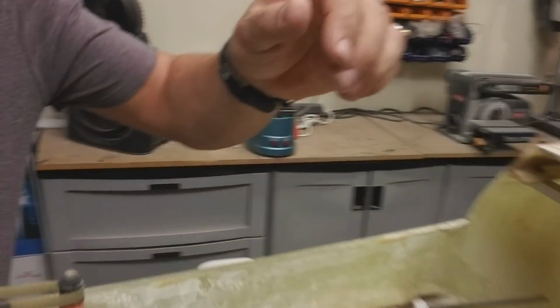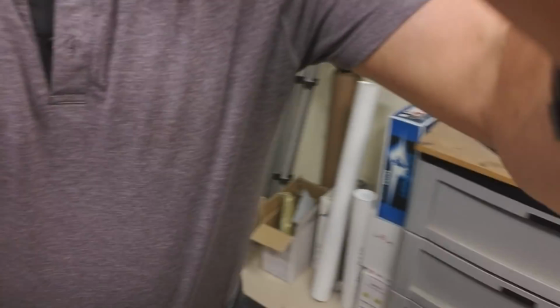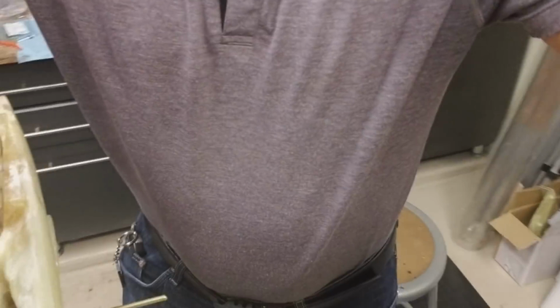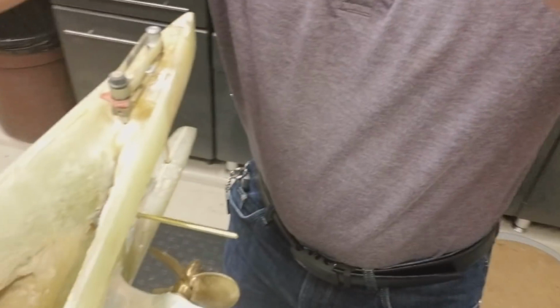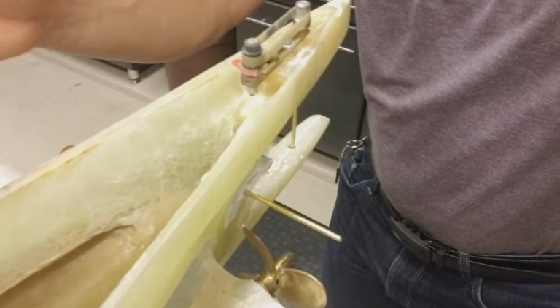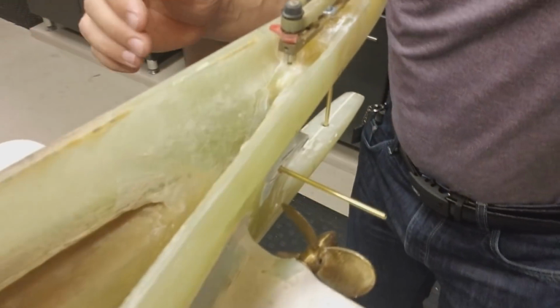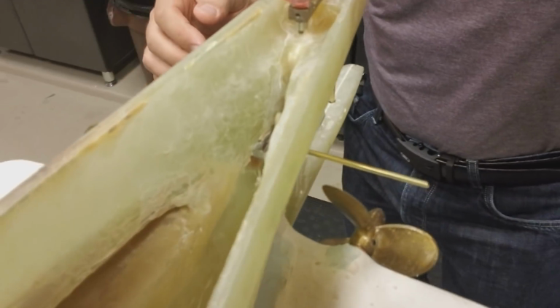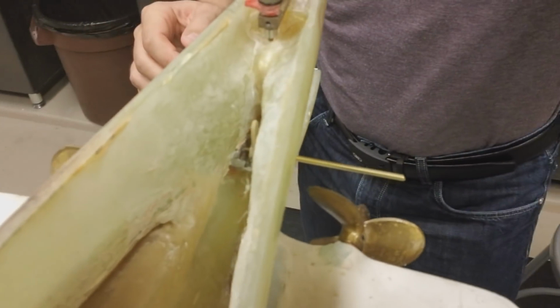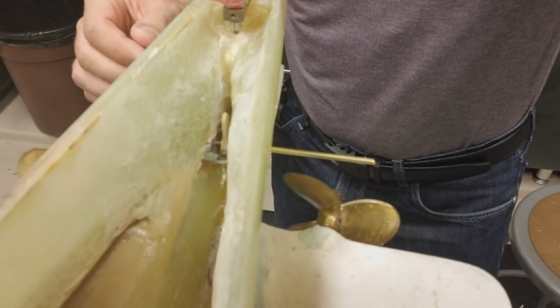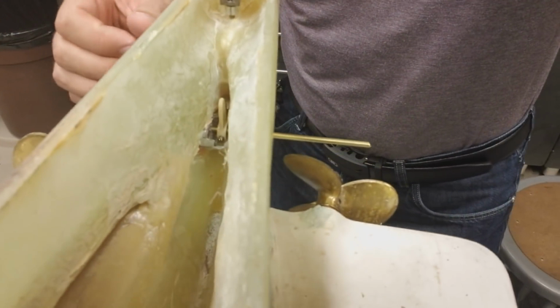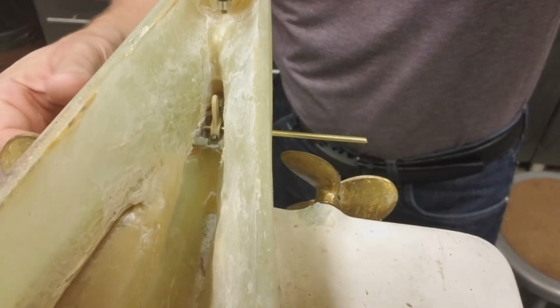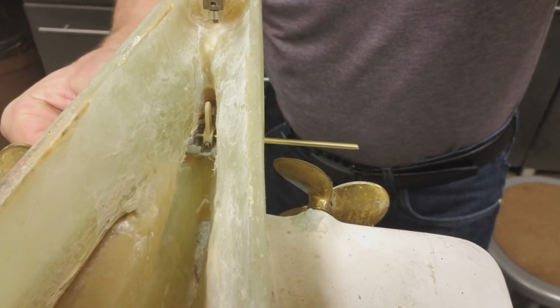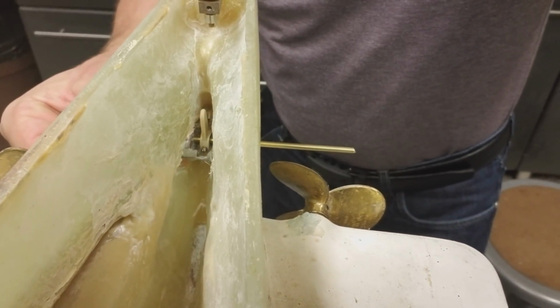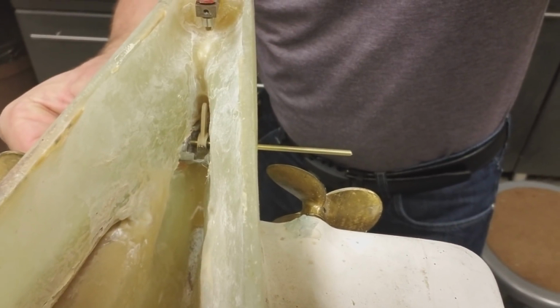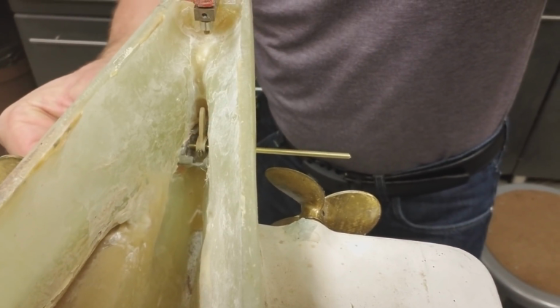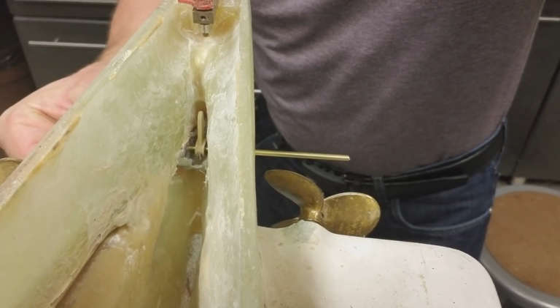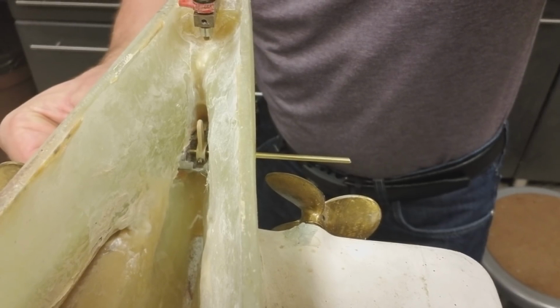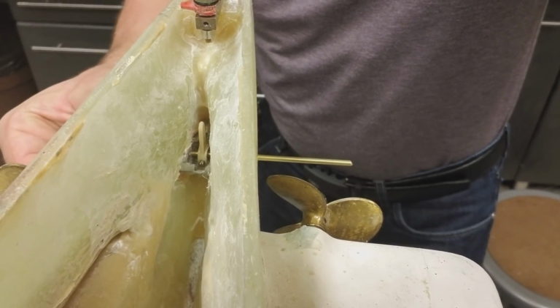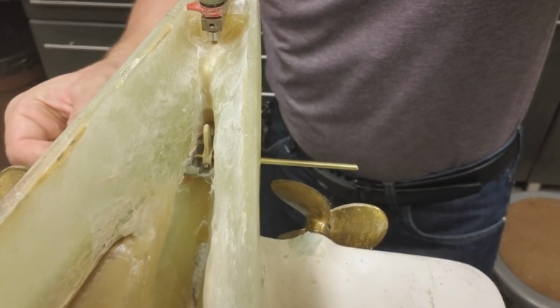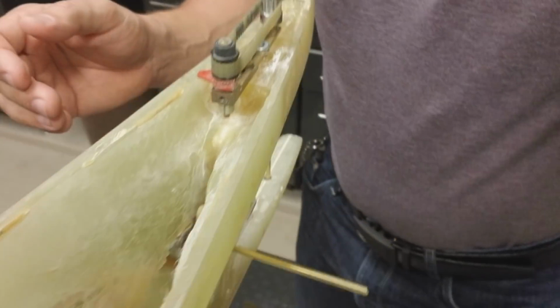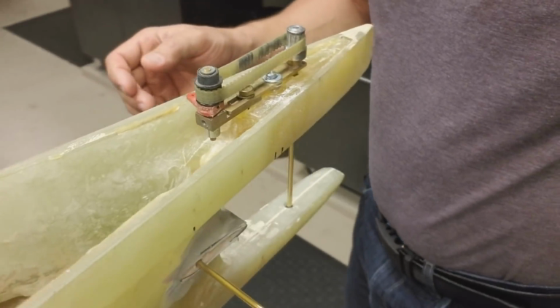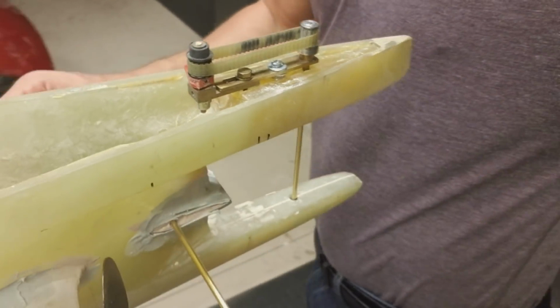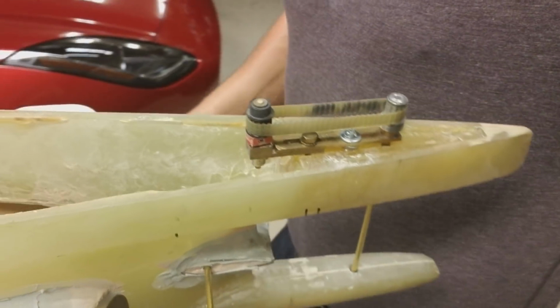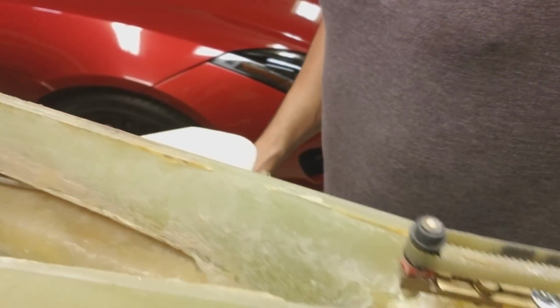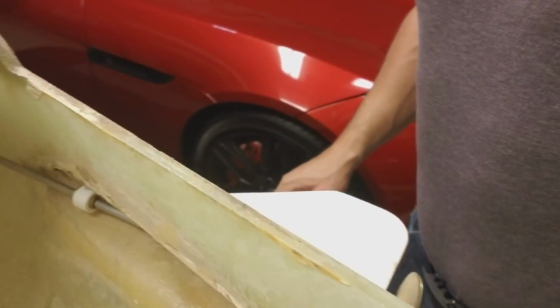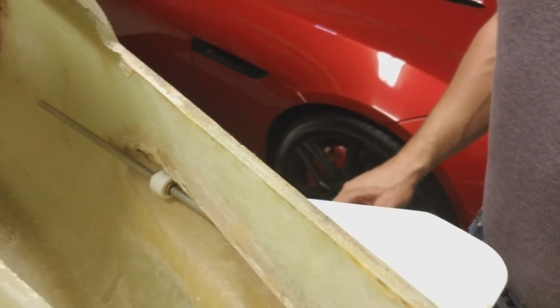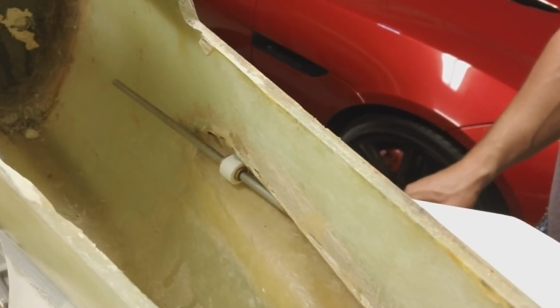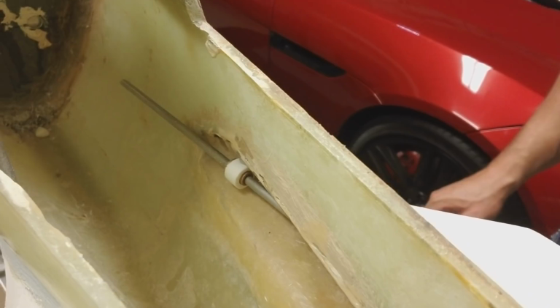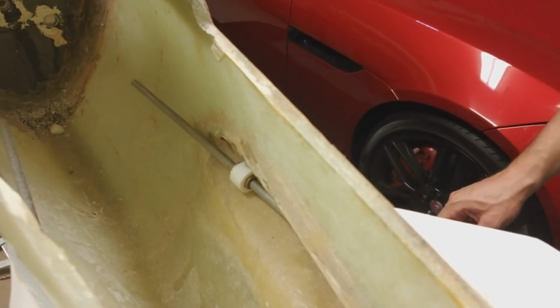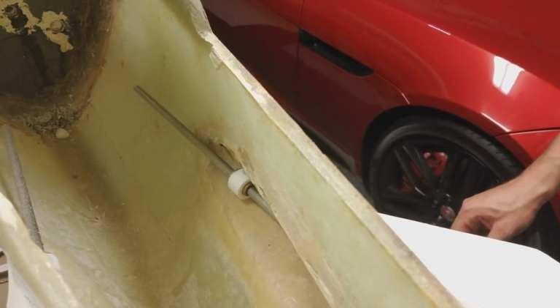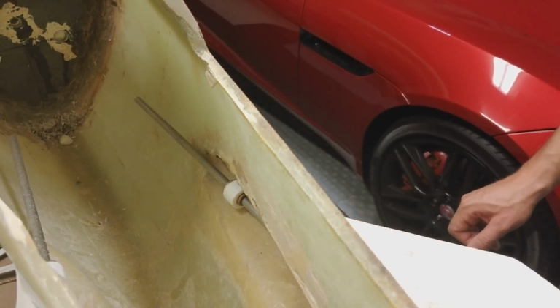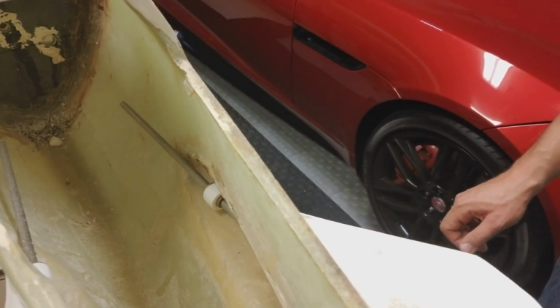We'll jump inside so you can see how this all works. You've got the linkage for the dive planes in there, and we've got the drive shafts emerging in the front.